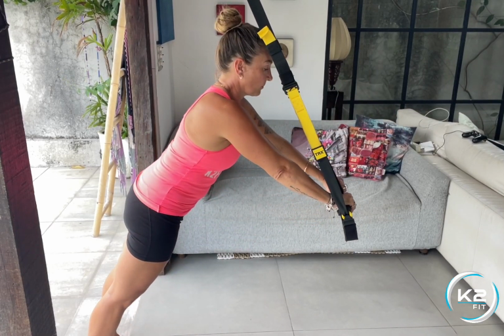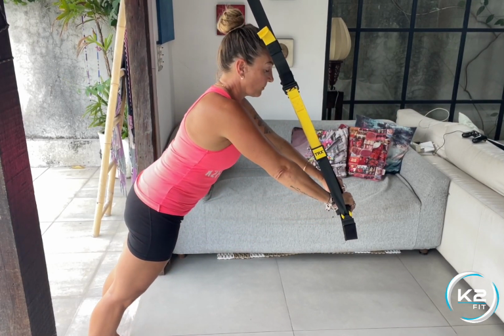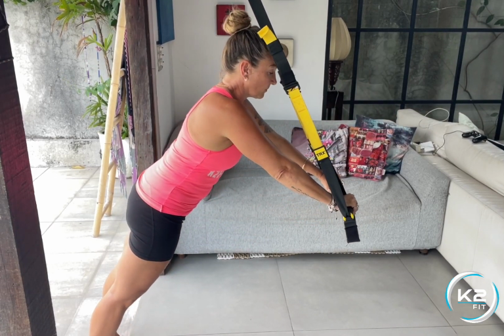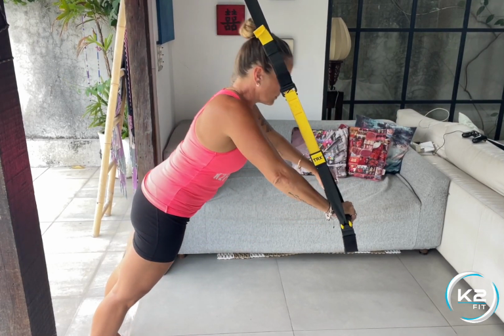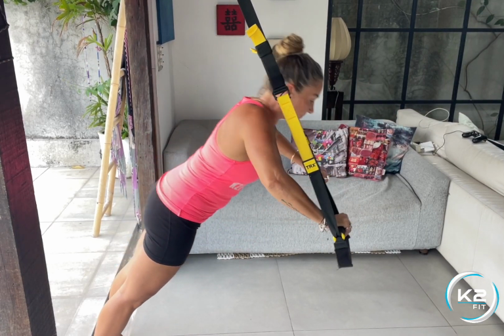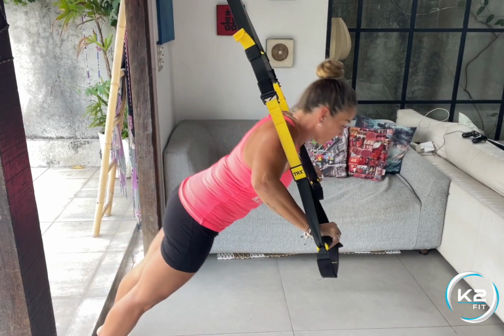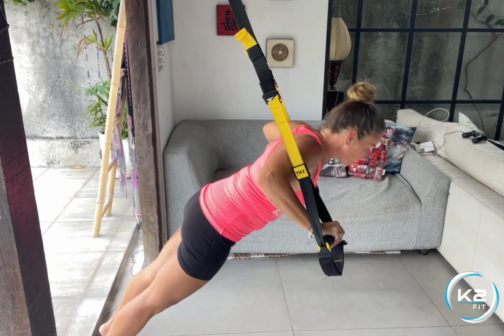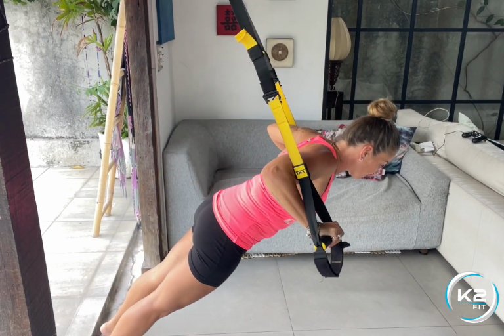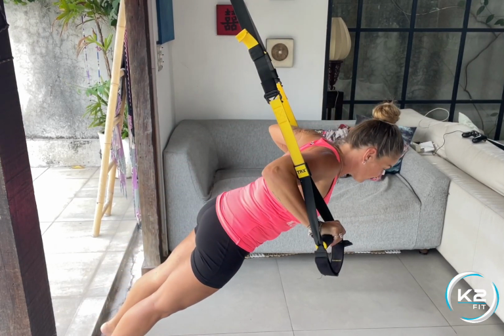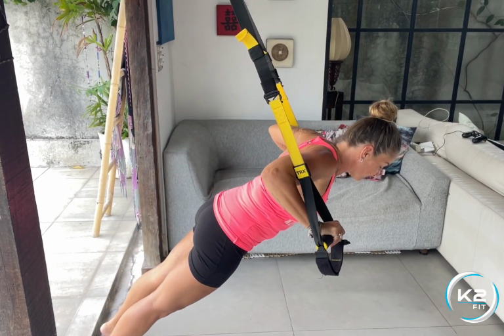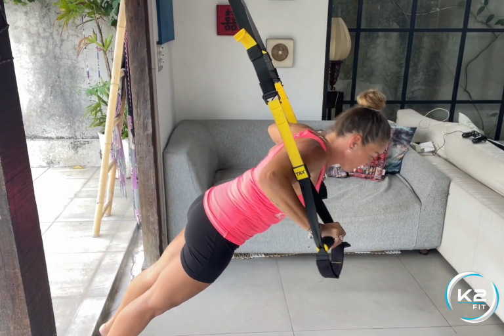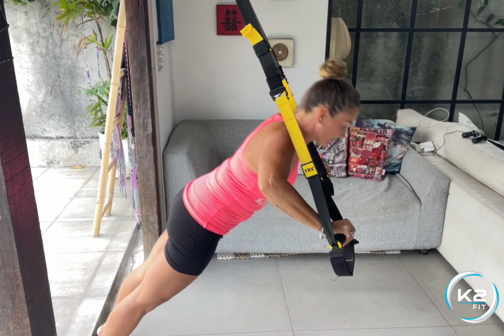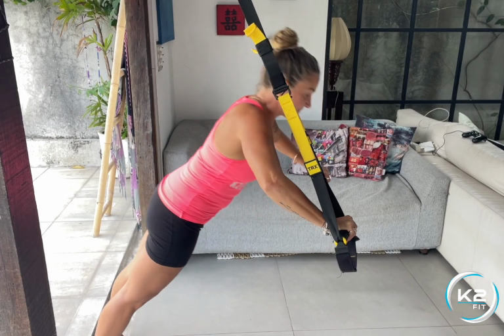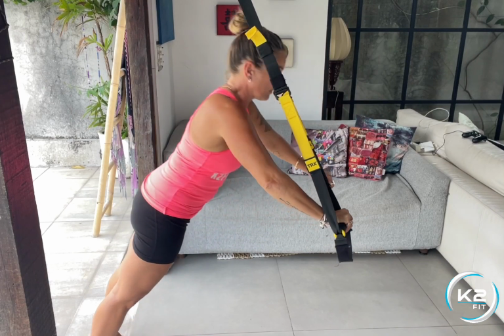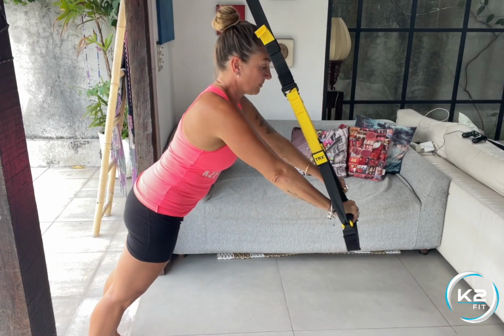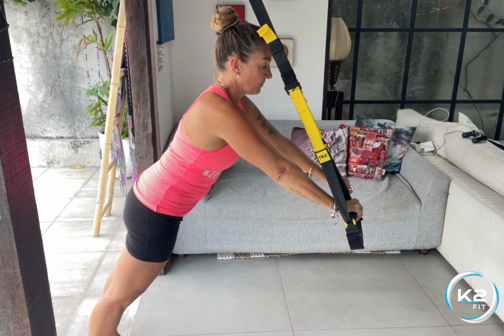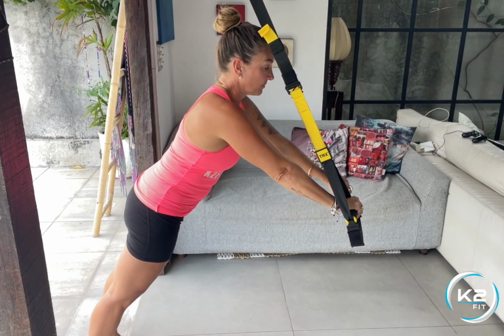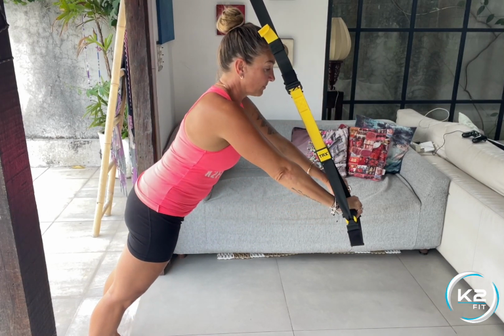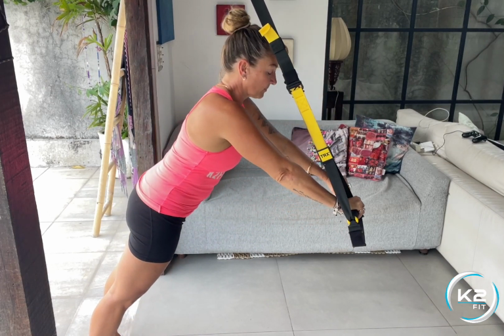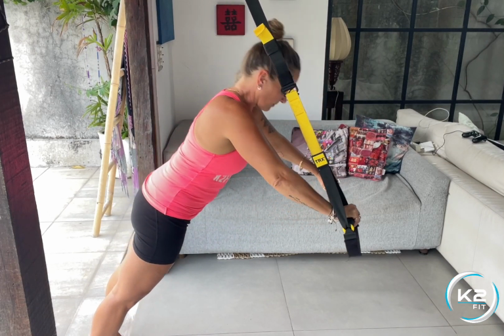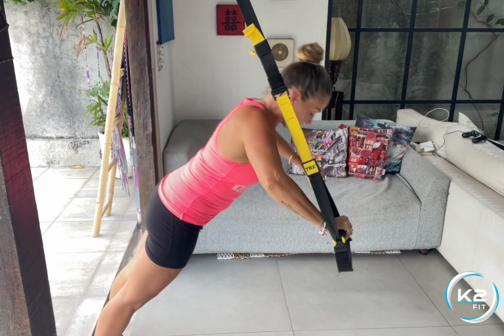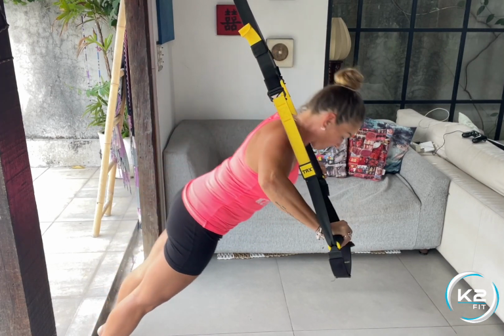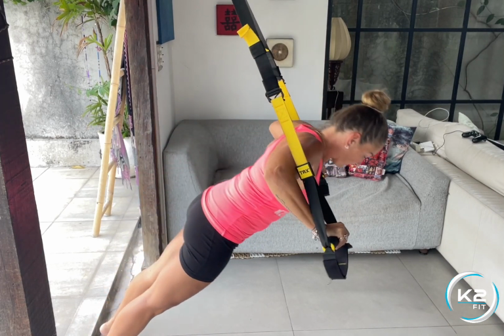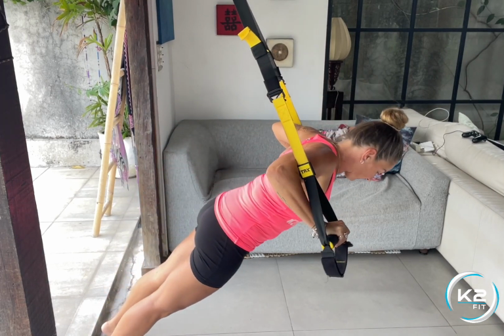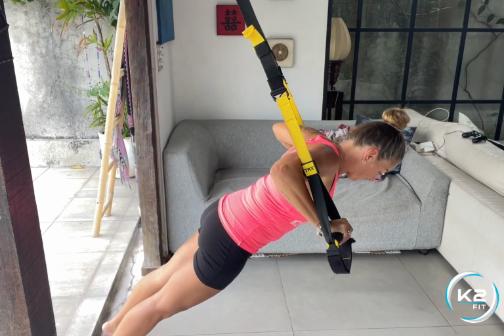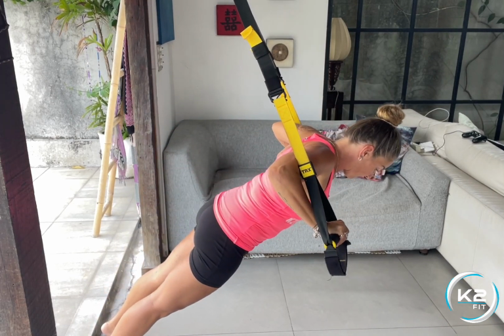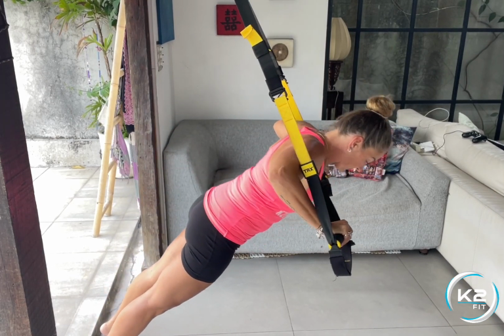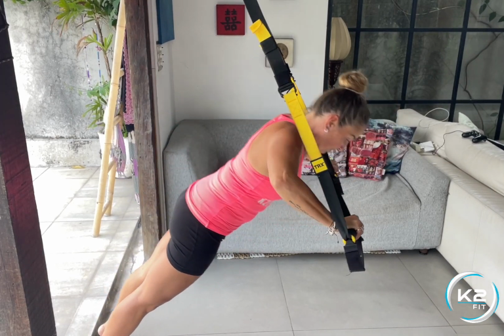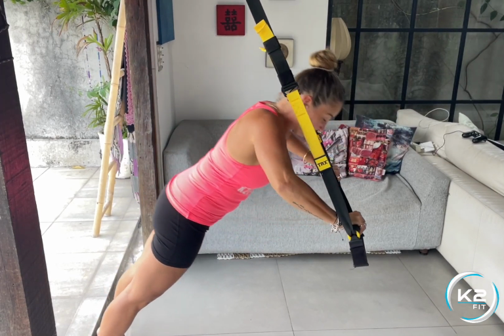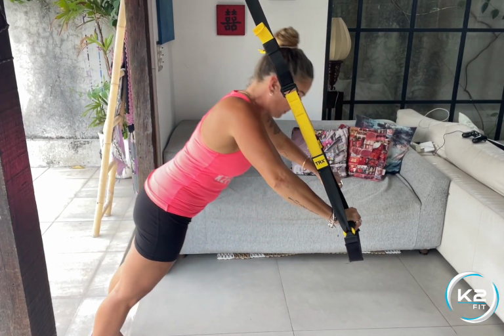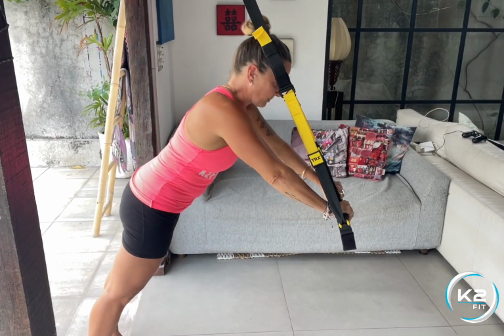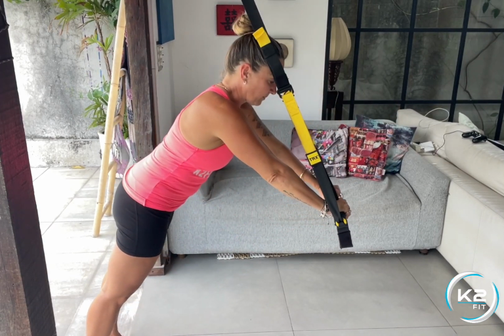Again, bringing your hands into a point, bending your elbows and bringing your hands to your chest.